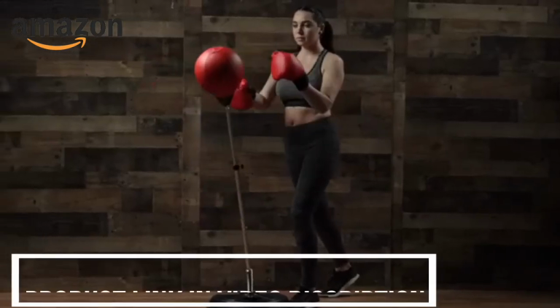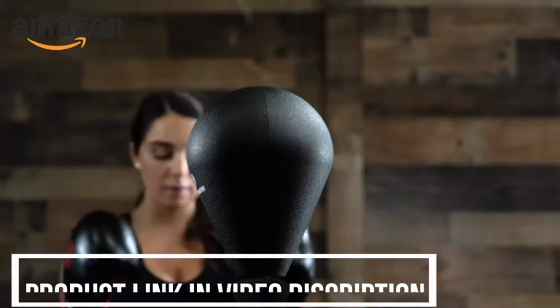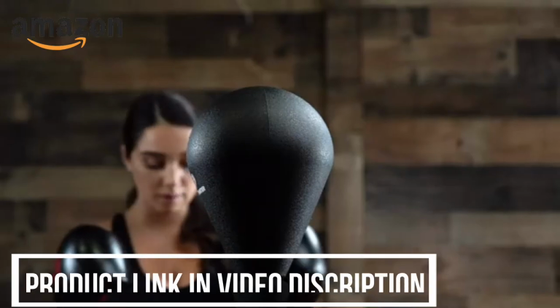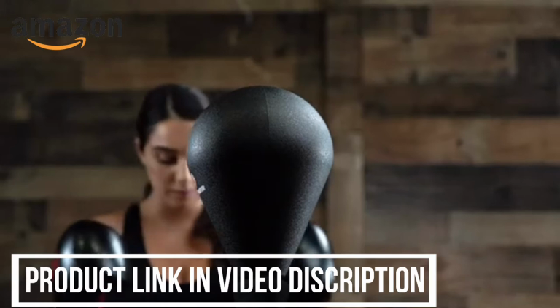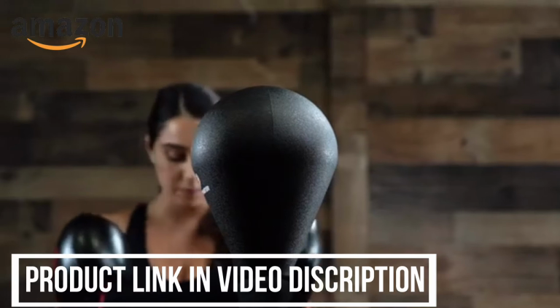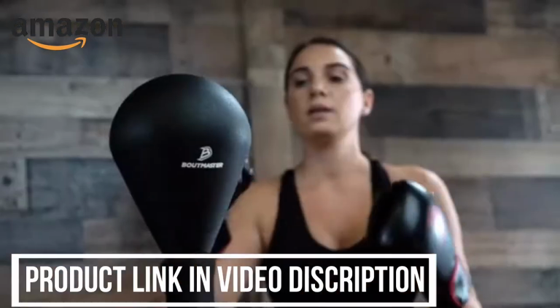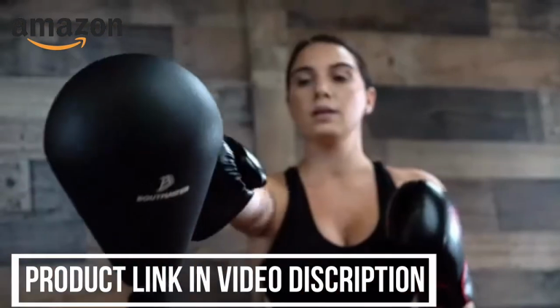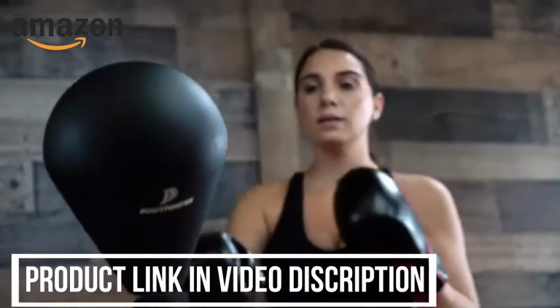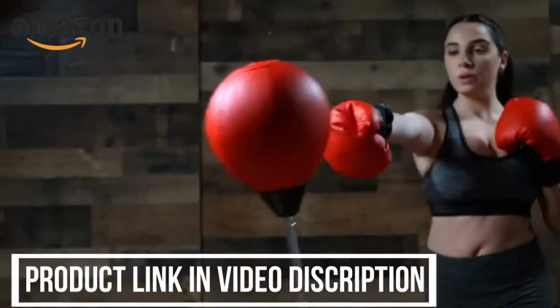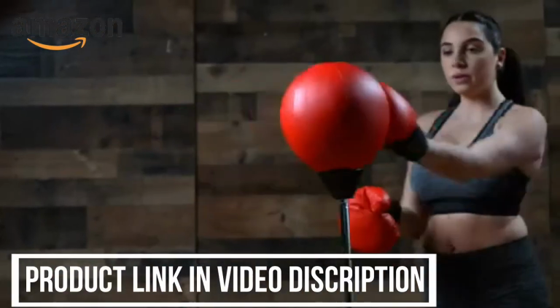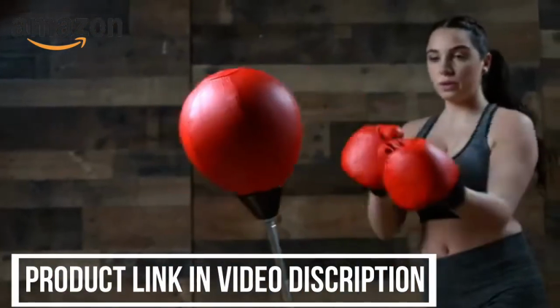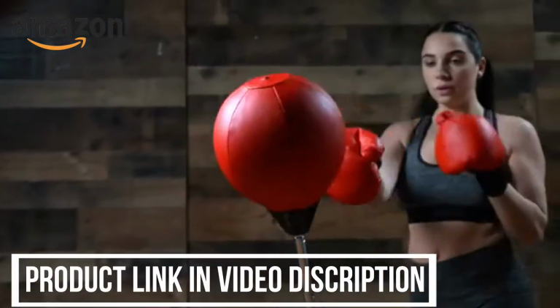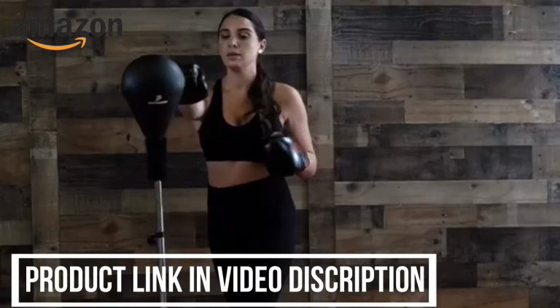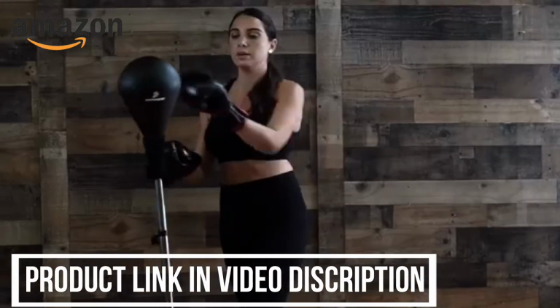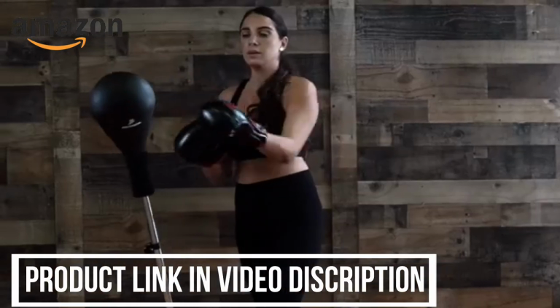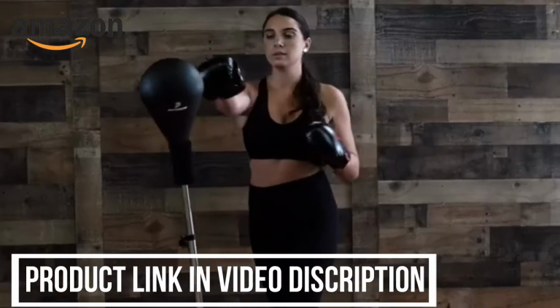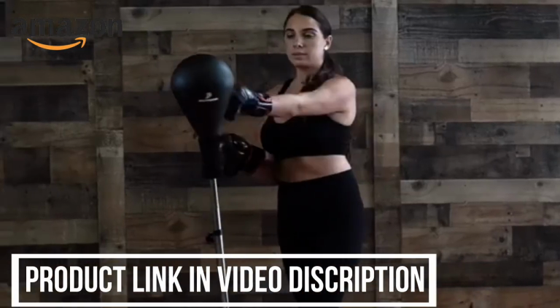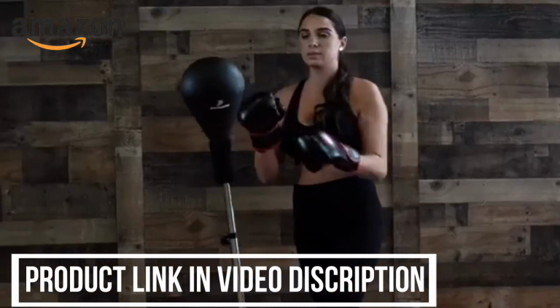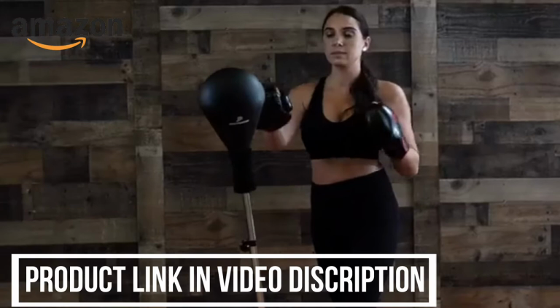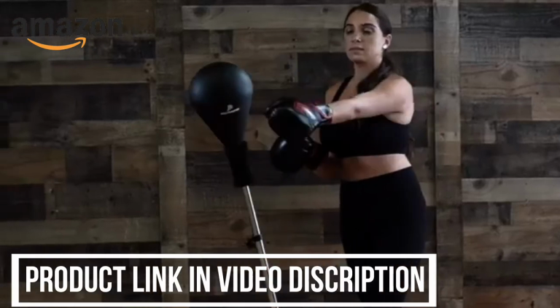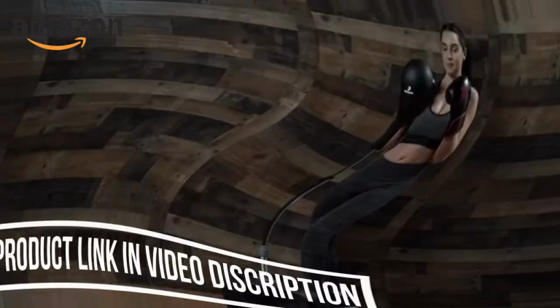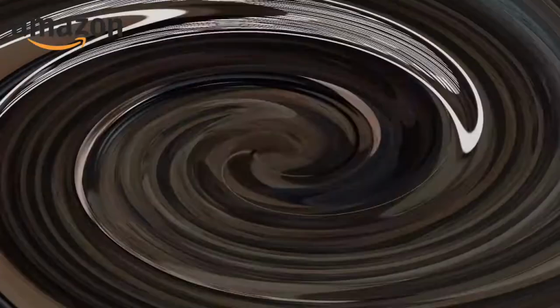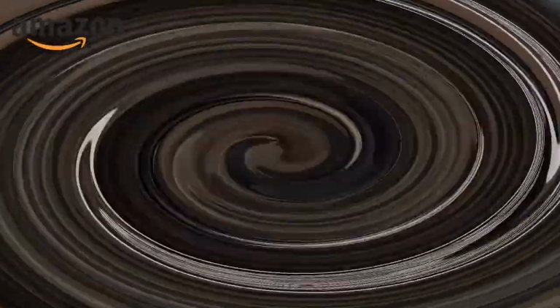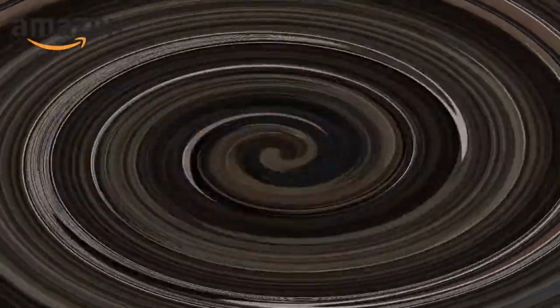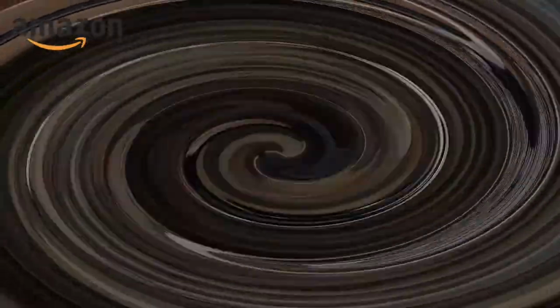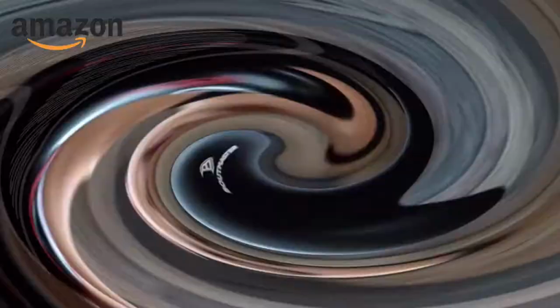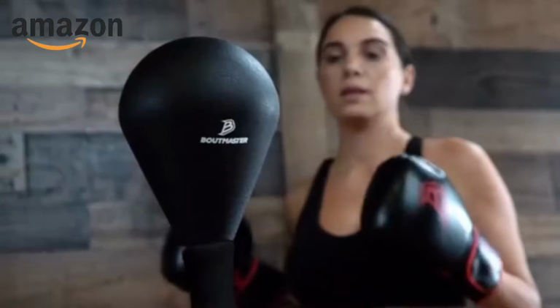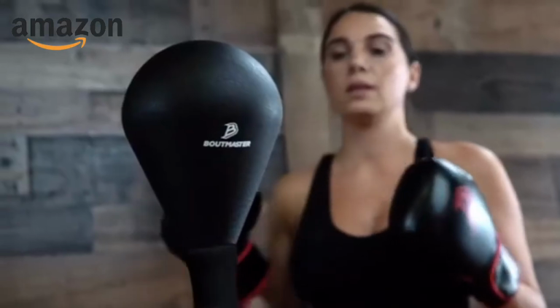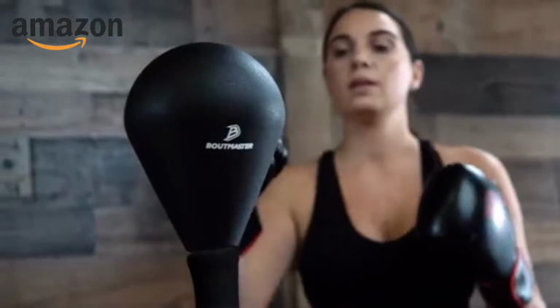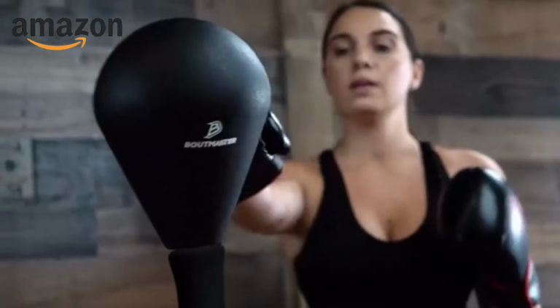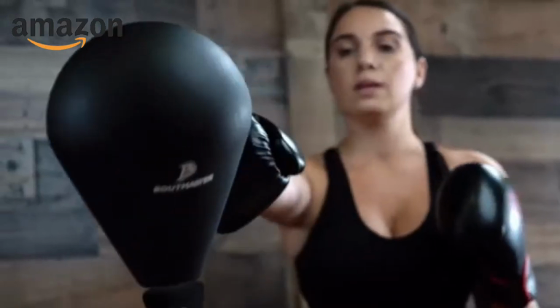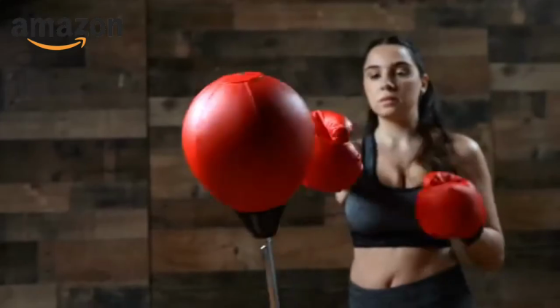Whether you're staying in shape, training for martial arts or MMA, or just need to work out some stress, the Boutmaster Punching Bag Set can take a pounding and keep you punching.